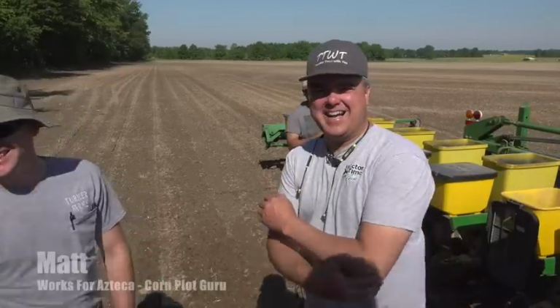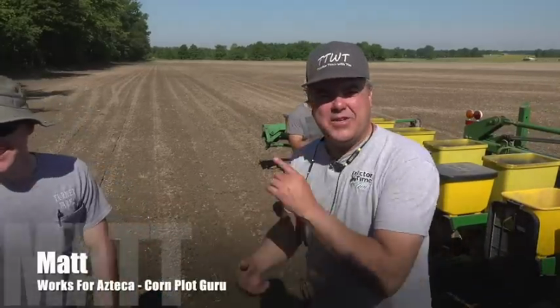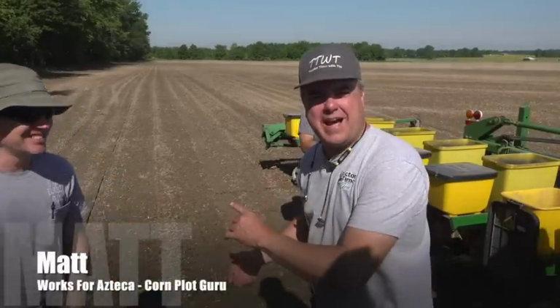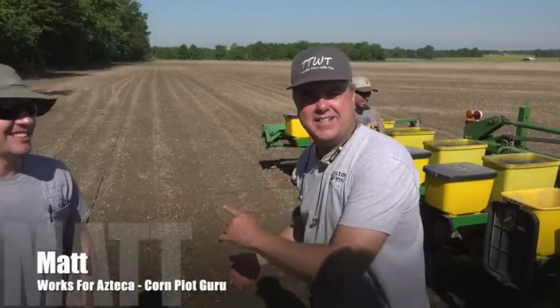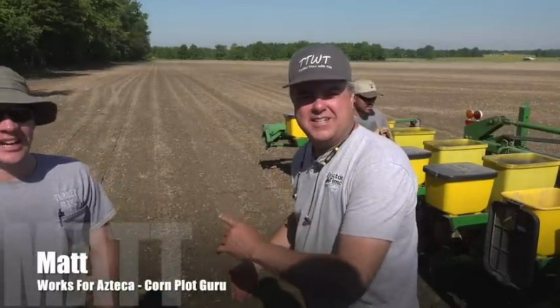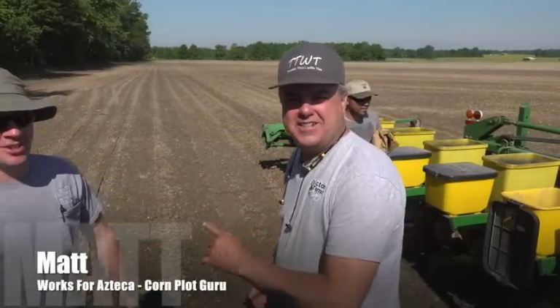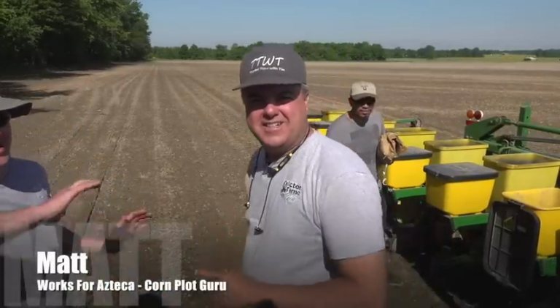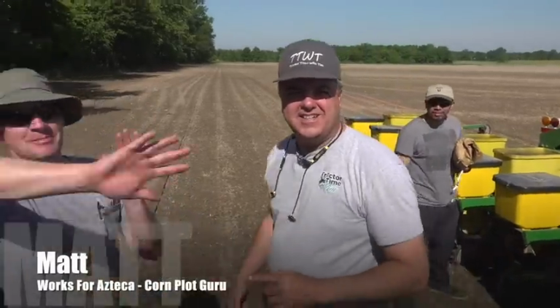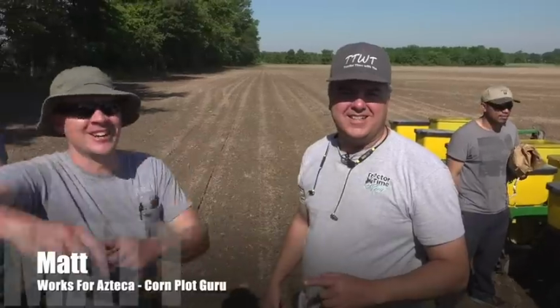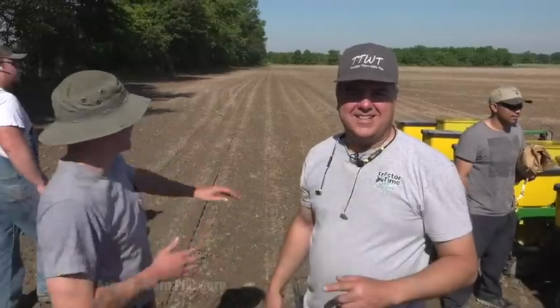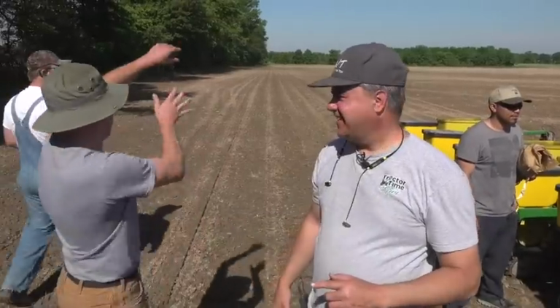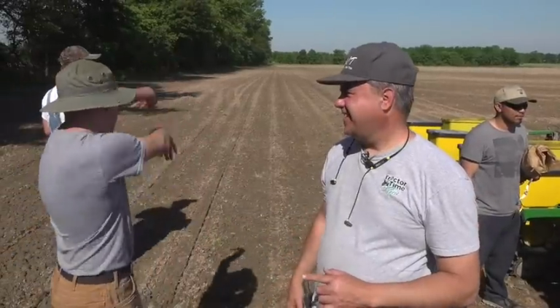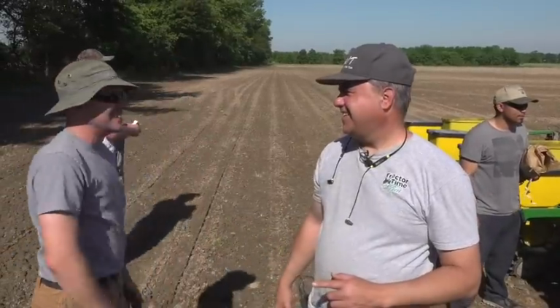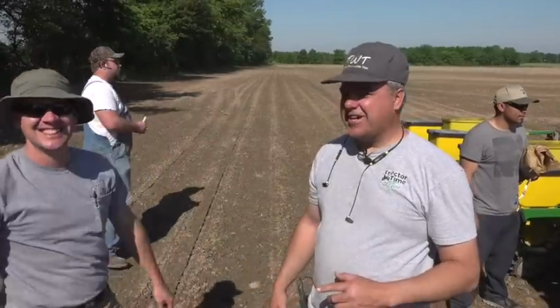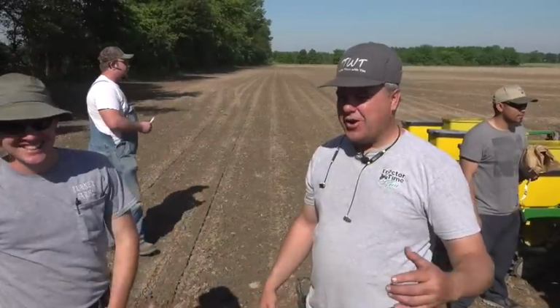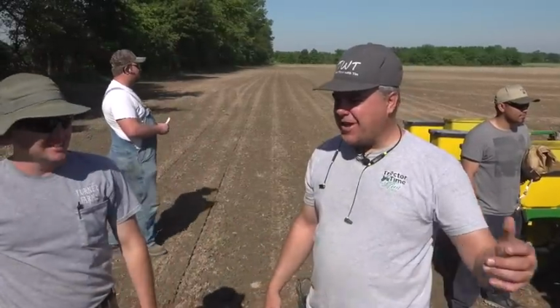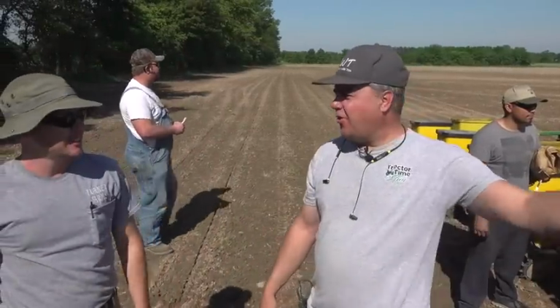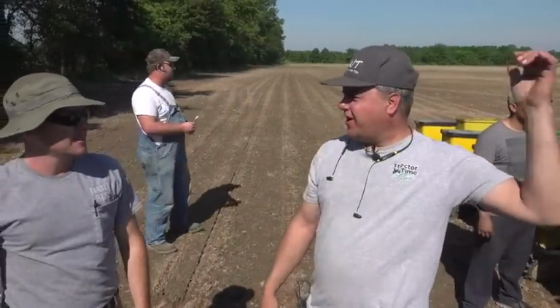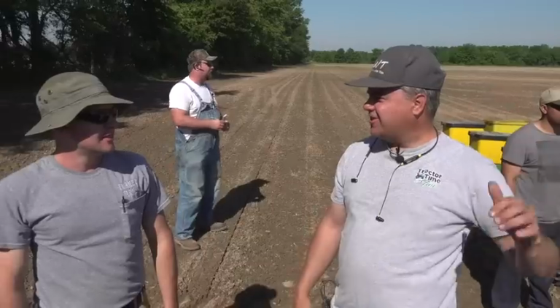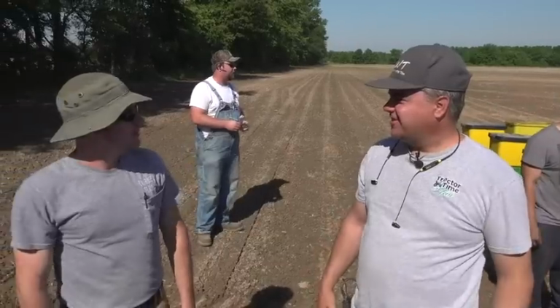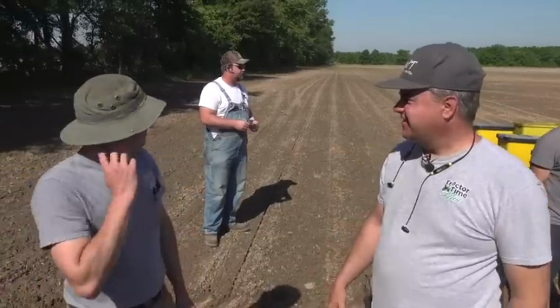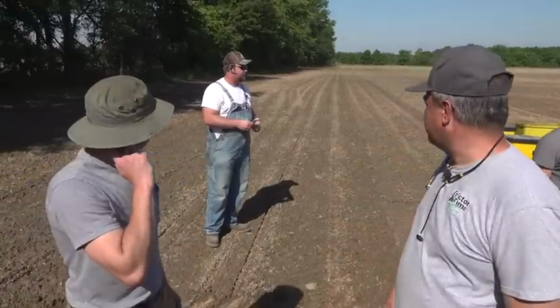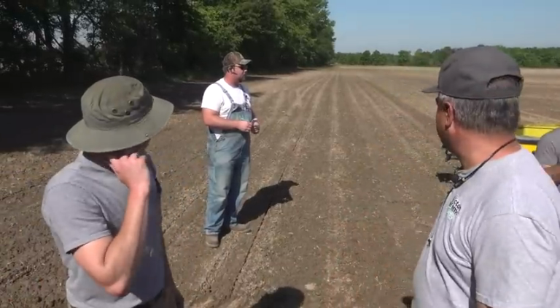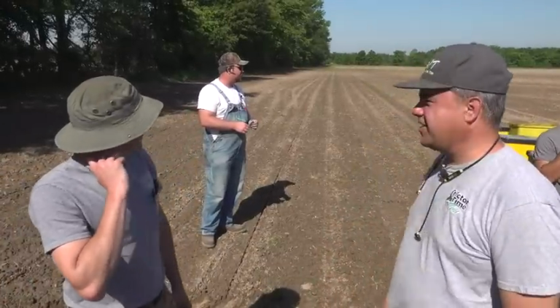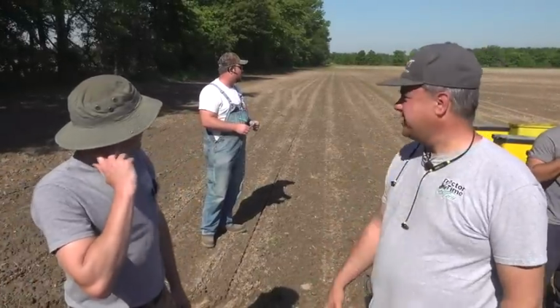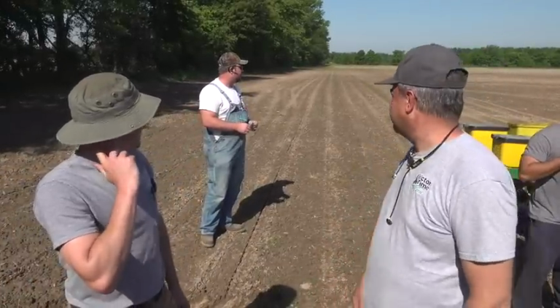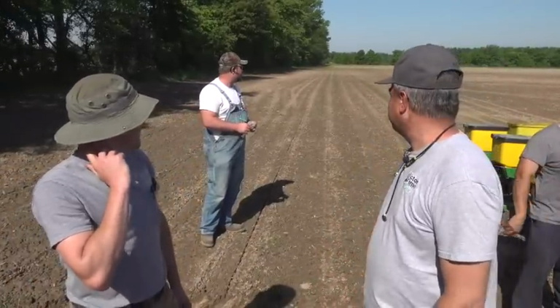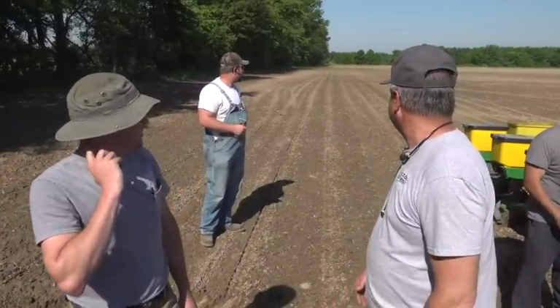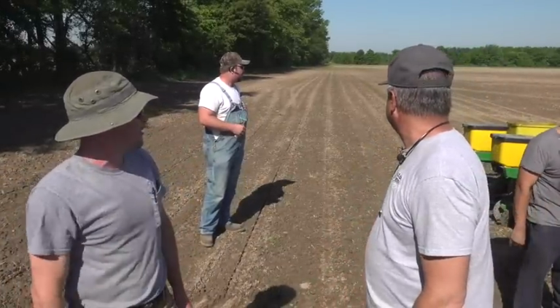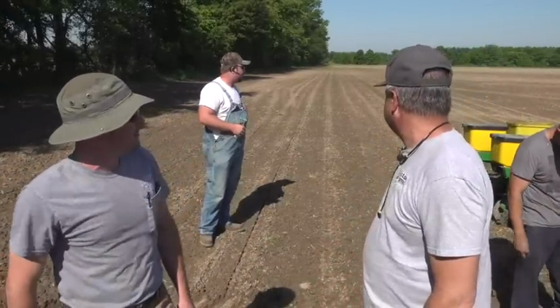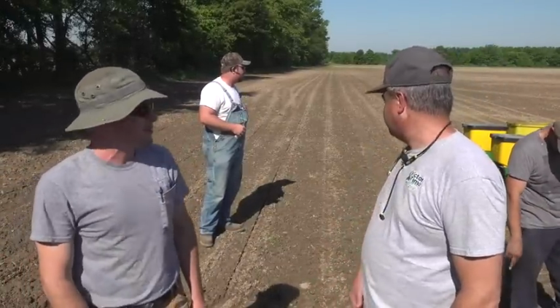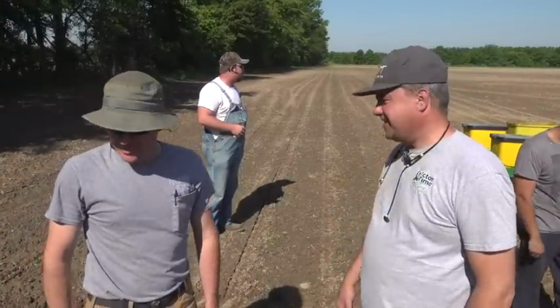You can drive anywhere in the field. I'm in charge of this half of the plot, Randall's in charge of that half of the plot. So are we plotting the whole 40 acres, or just as far as it goes? As far as it goes, but the rate we're going, it might be almost three acres.